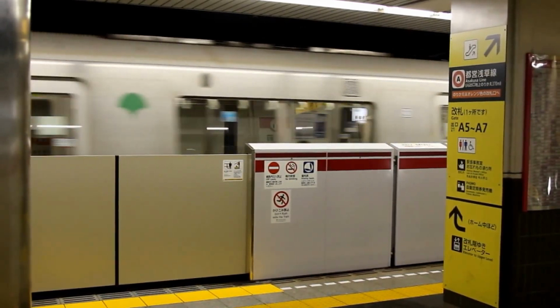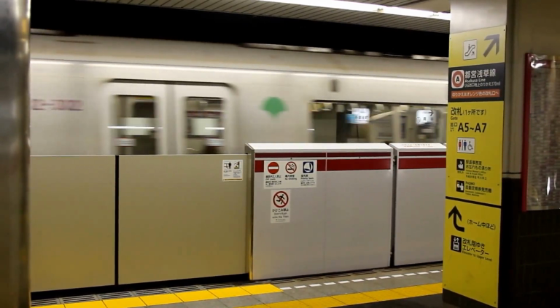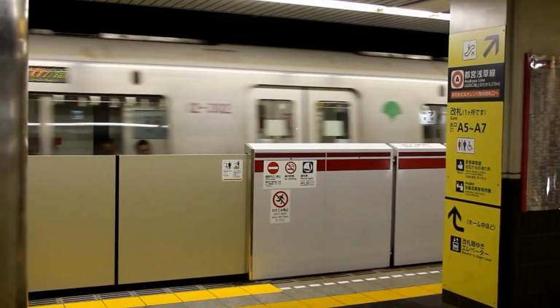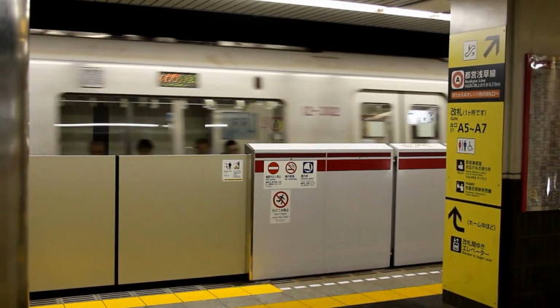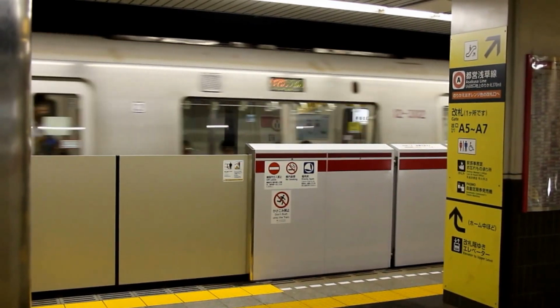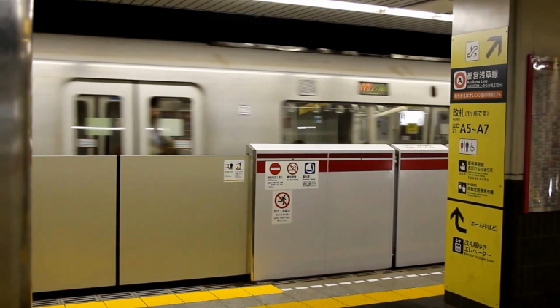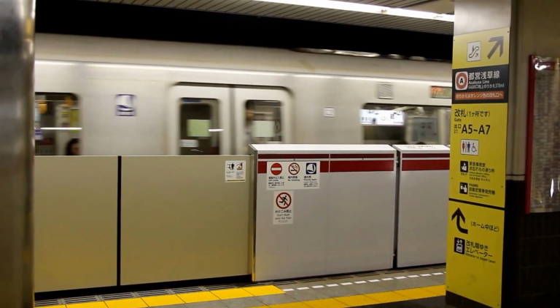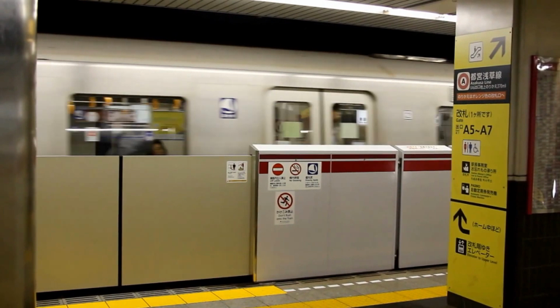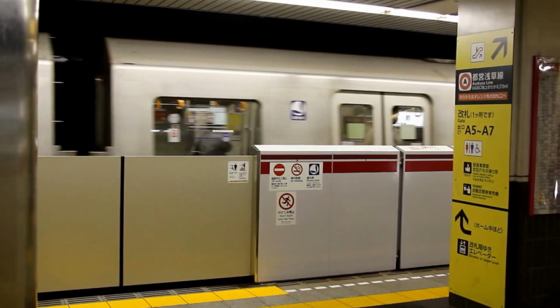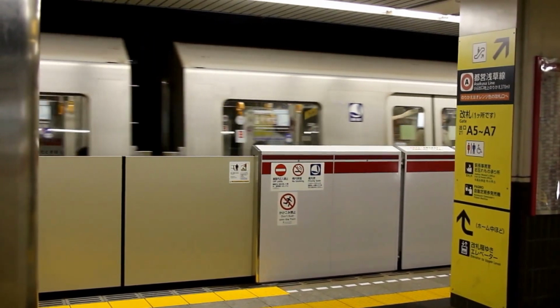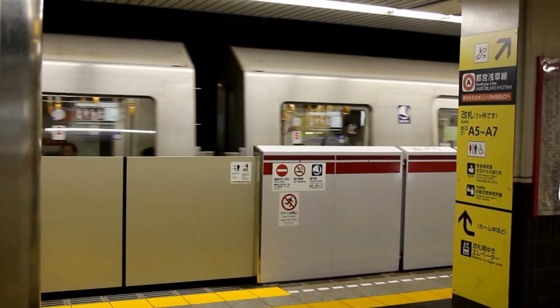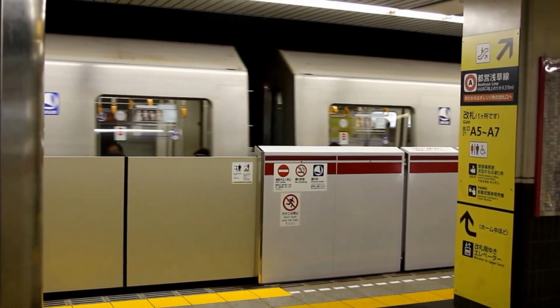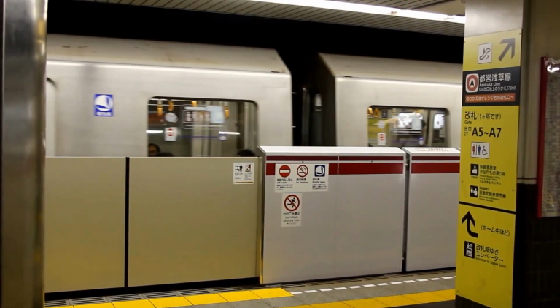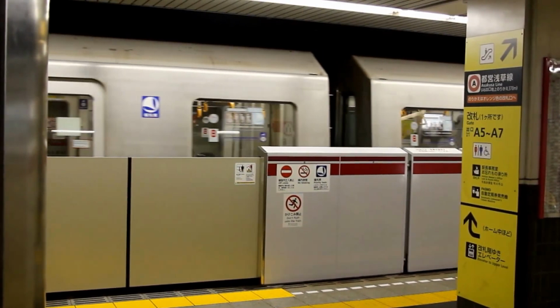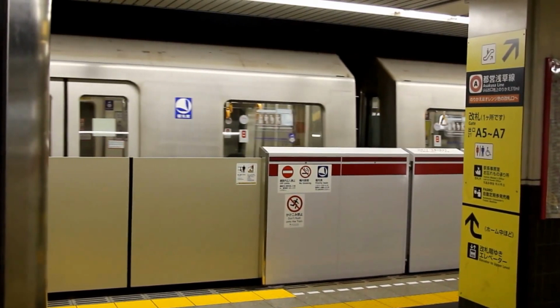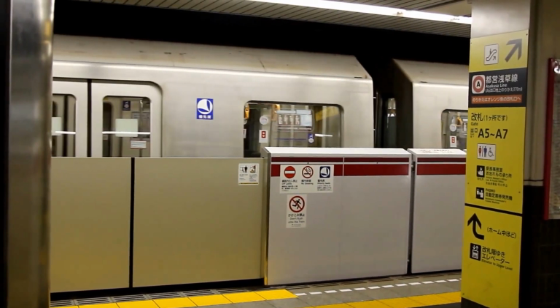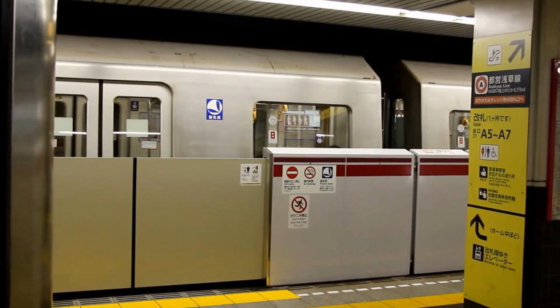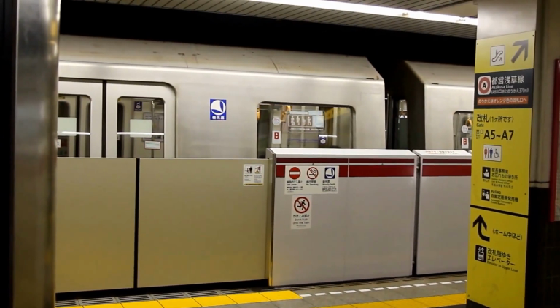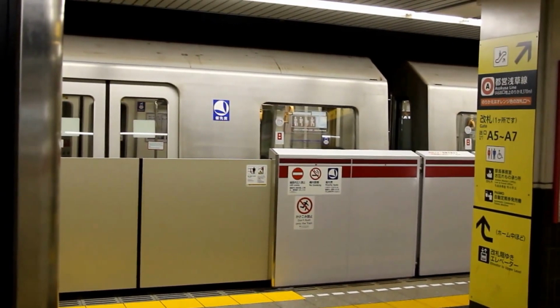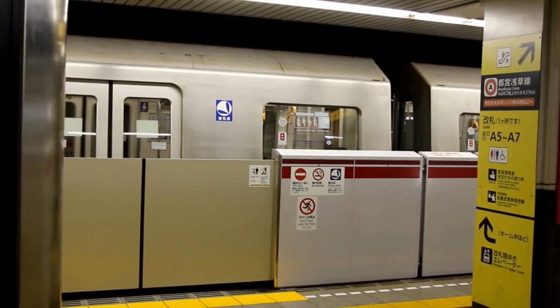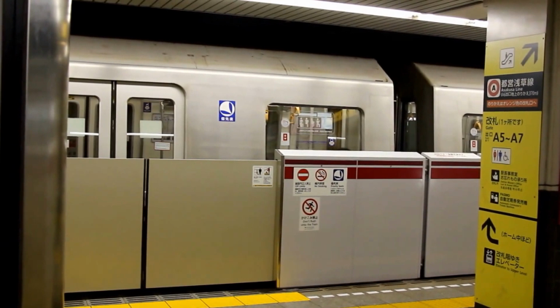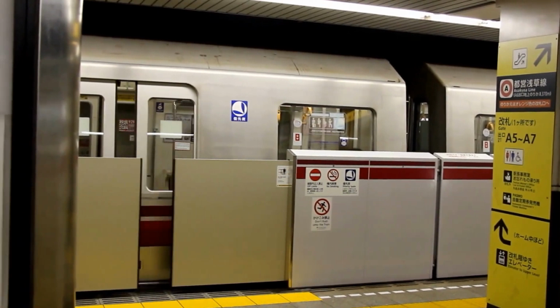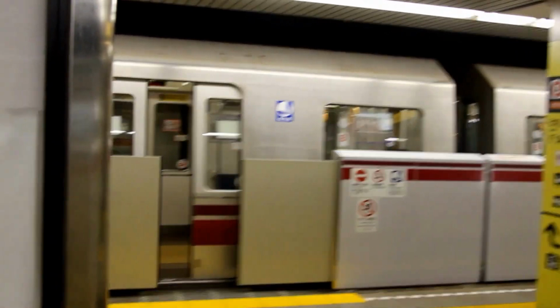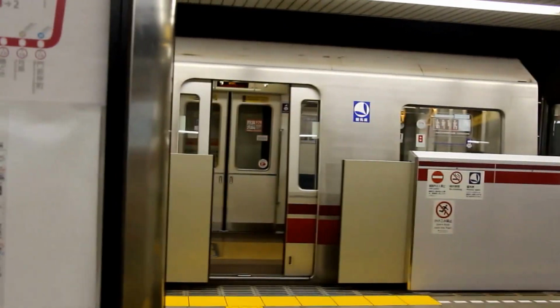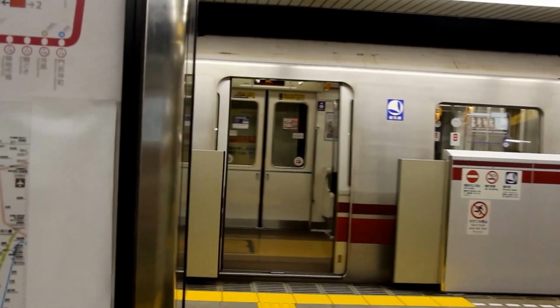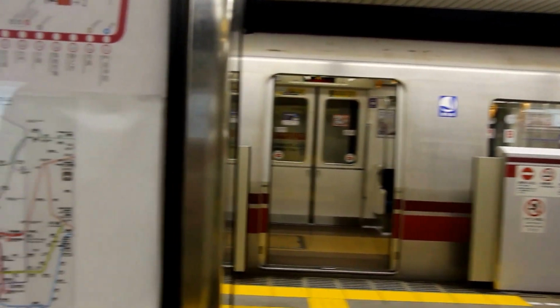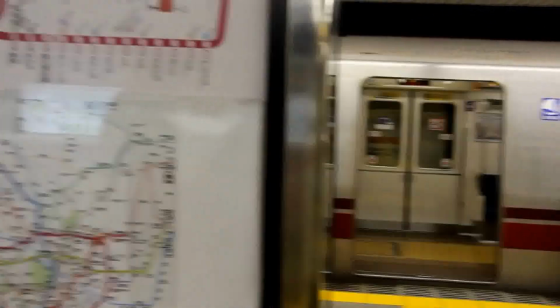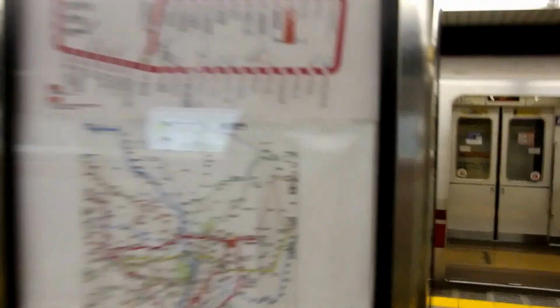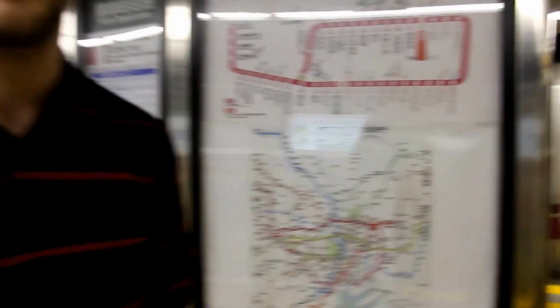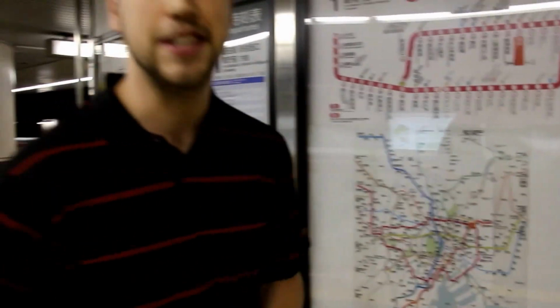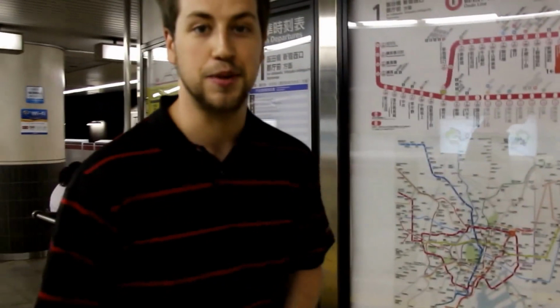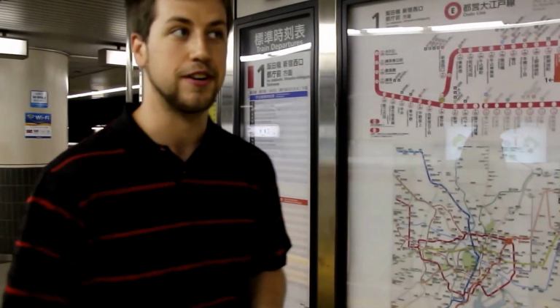Tokyo, unlike Boston but like other cities such as Washington, does charge based on the distance you travel. Perhaps later we'll be able to show a ticketing machine where you can see how much you need to spend to get to where you're going.